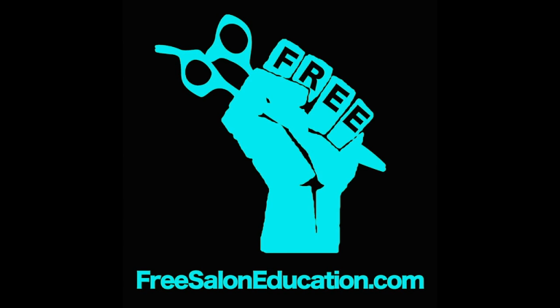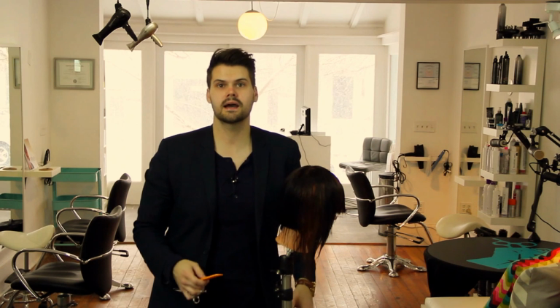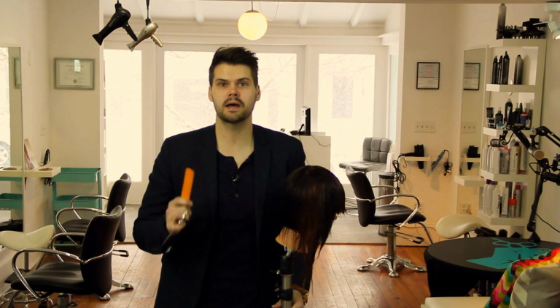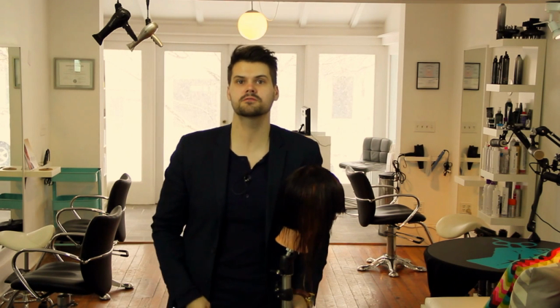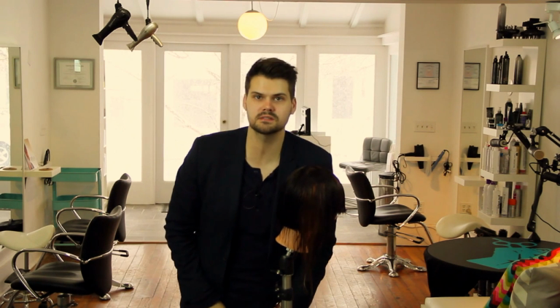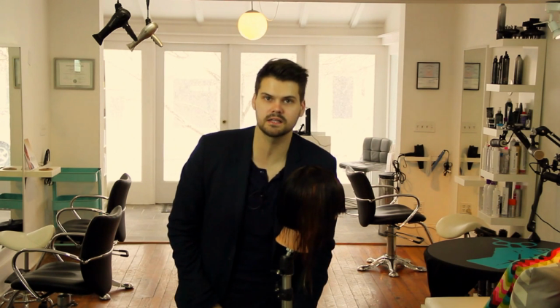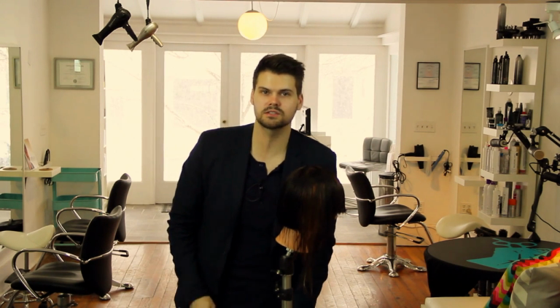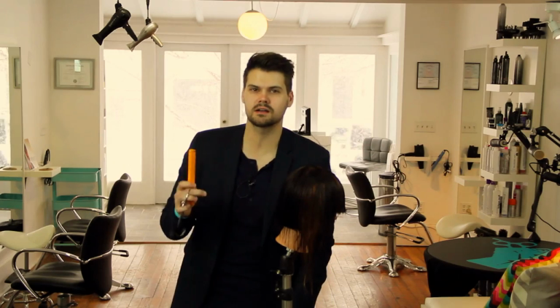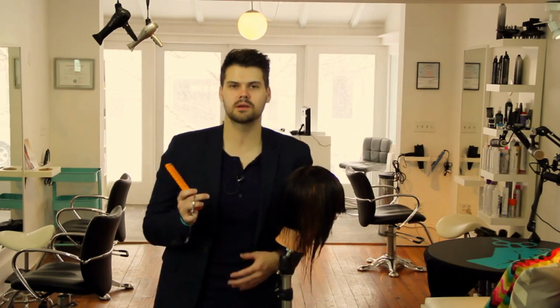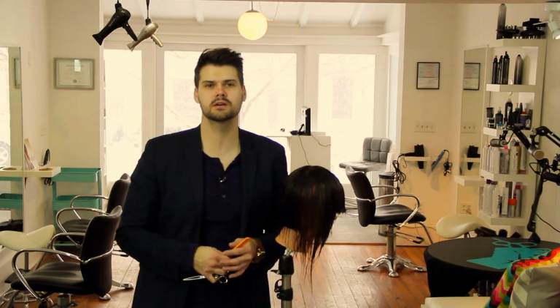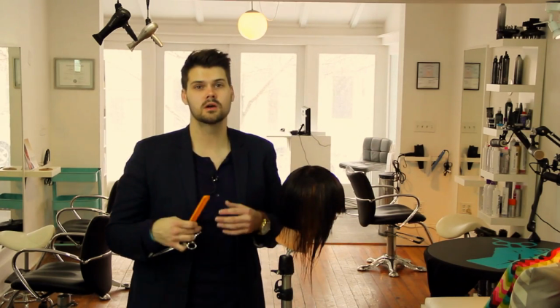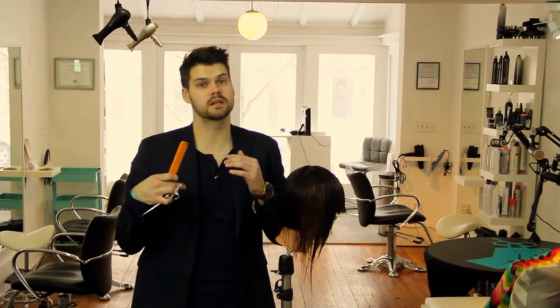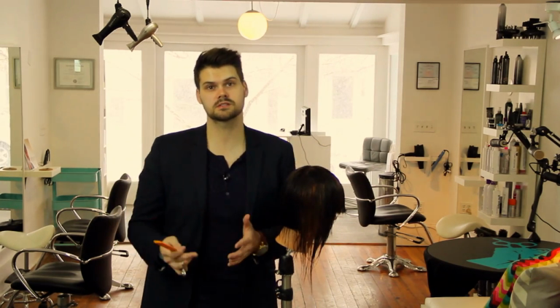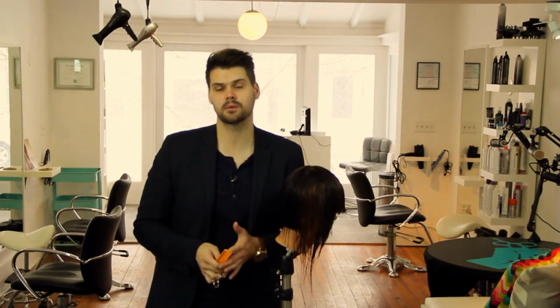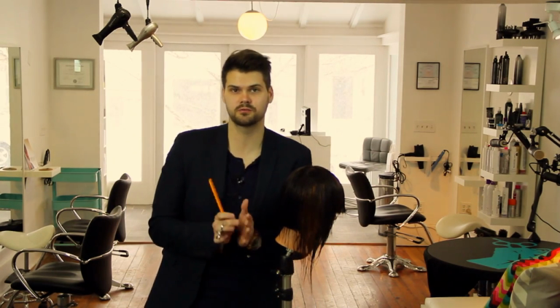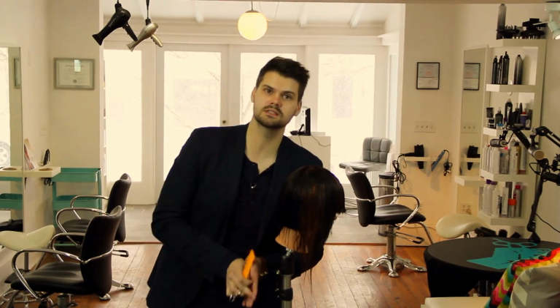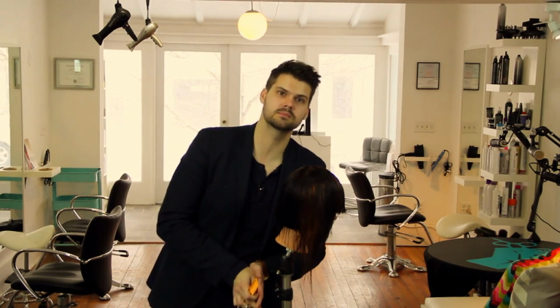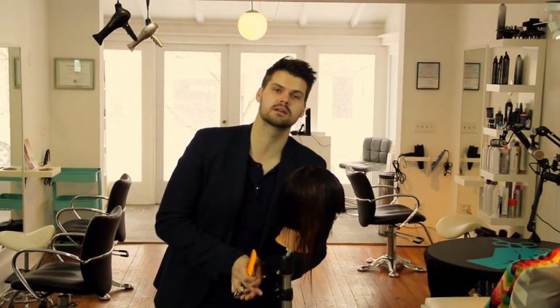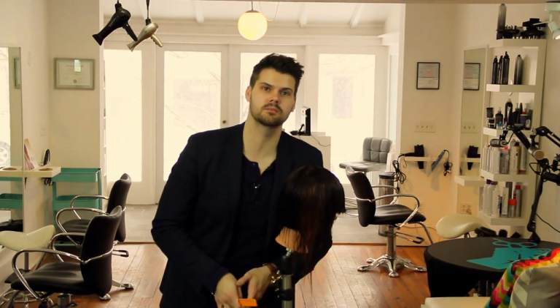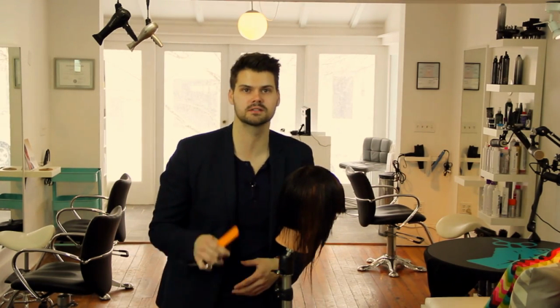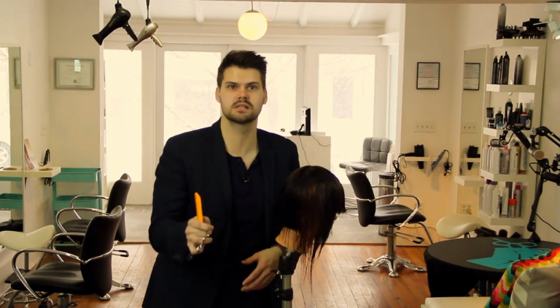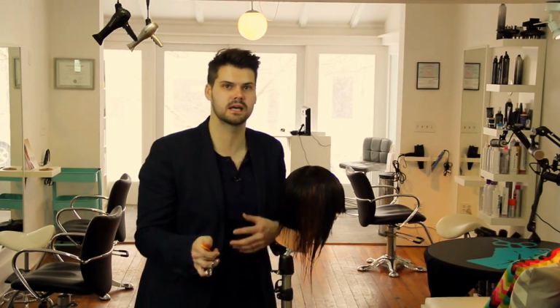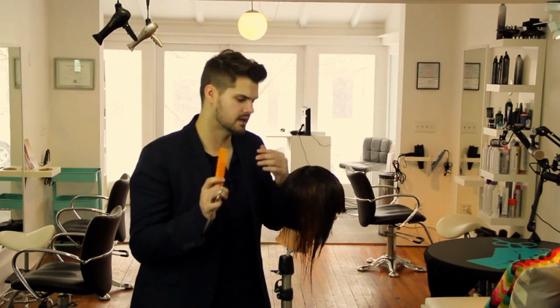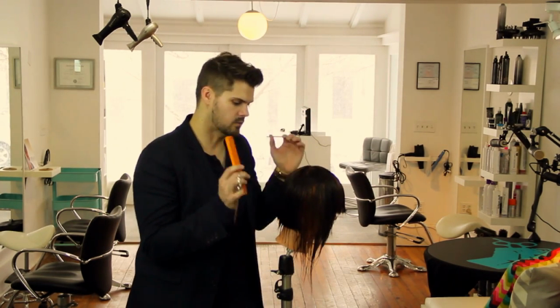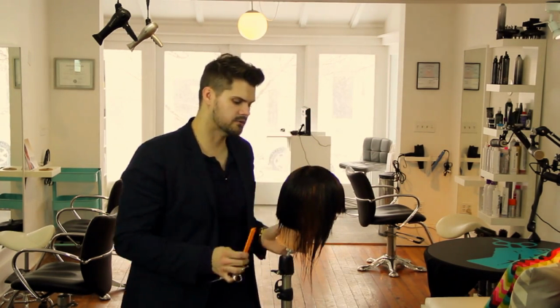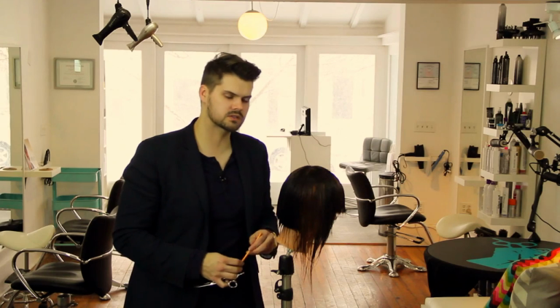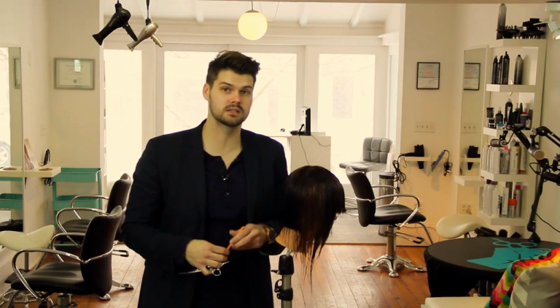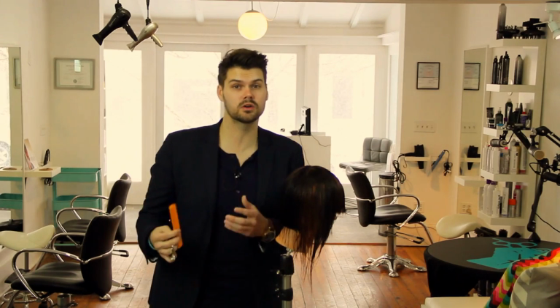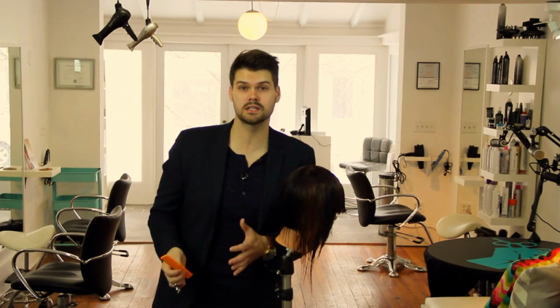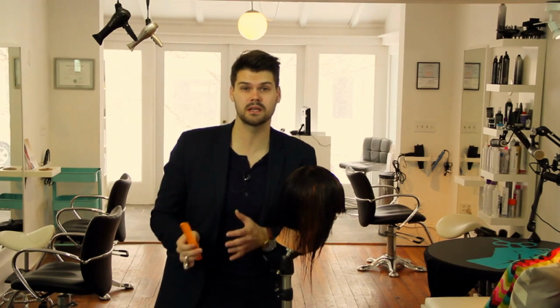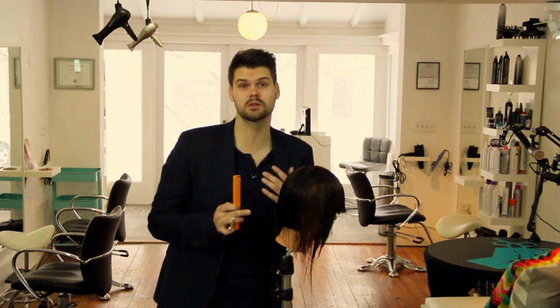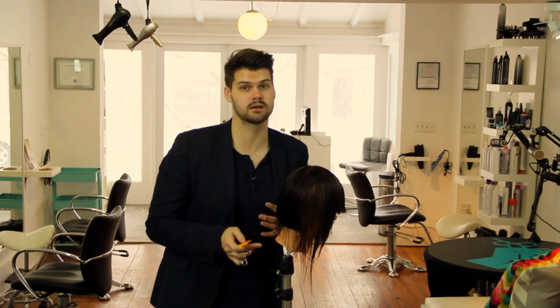Hey guys, Matt Beck, freesaloneducation.com, and I'm here with another step on your 14 steps to cutting hair better. This is step 10.